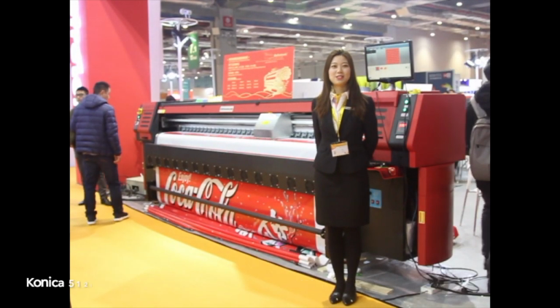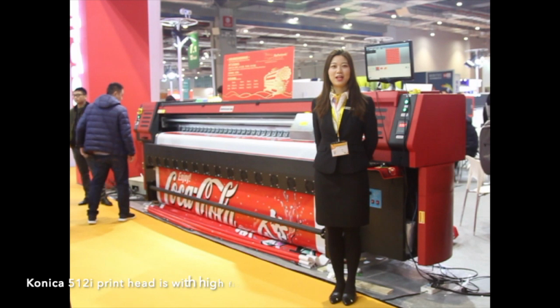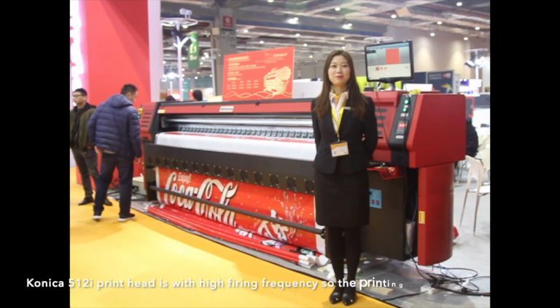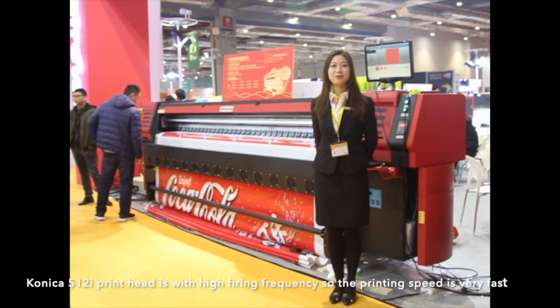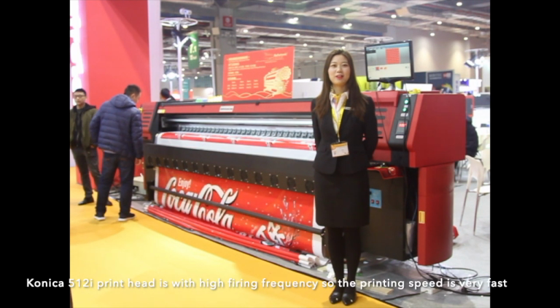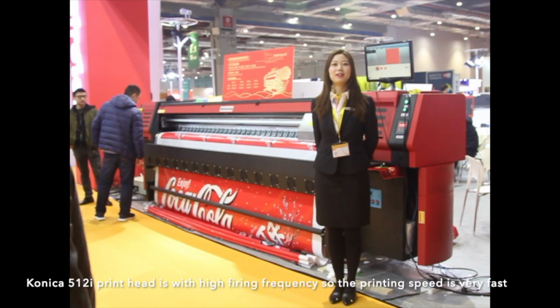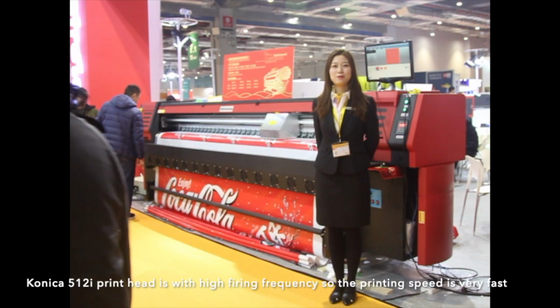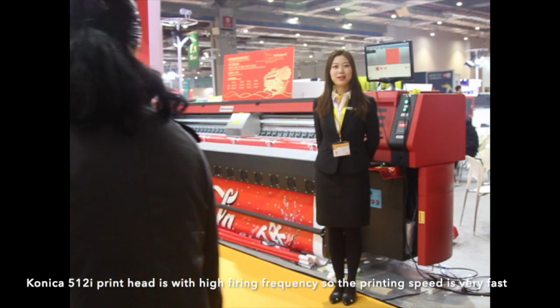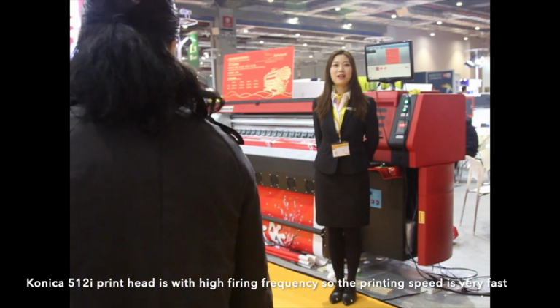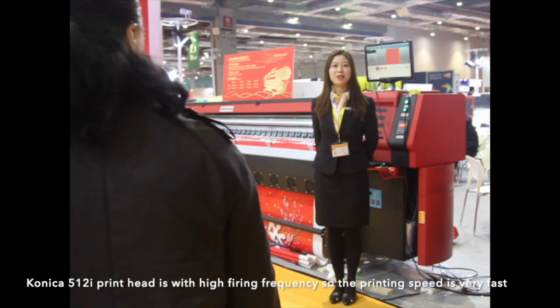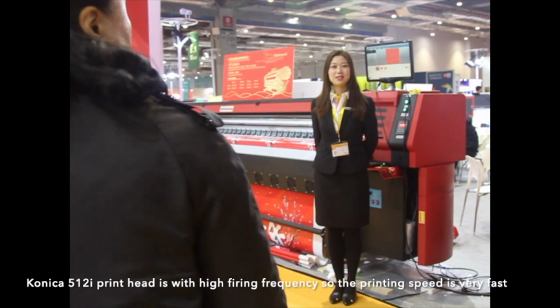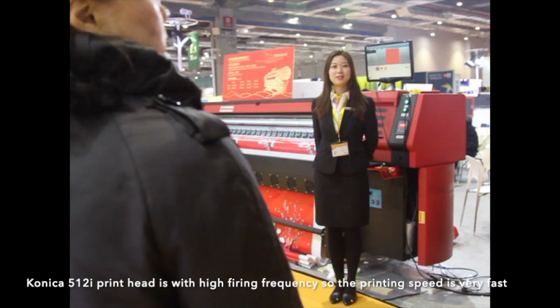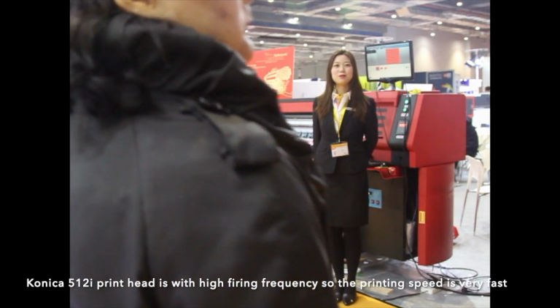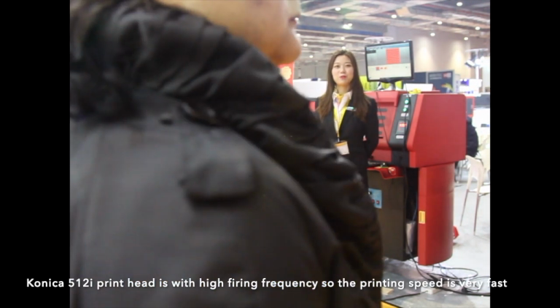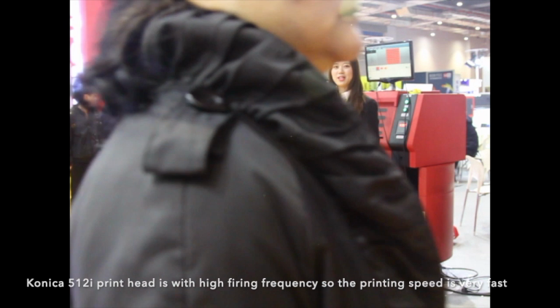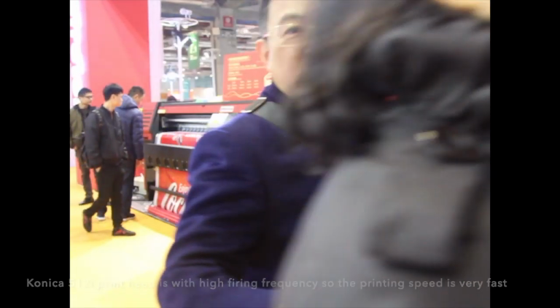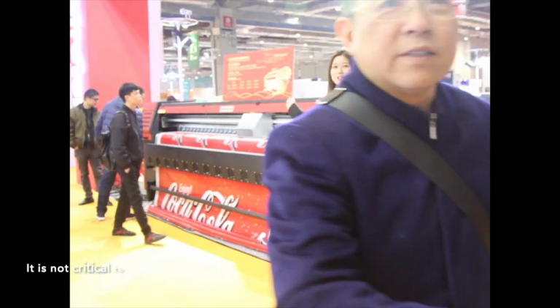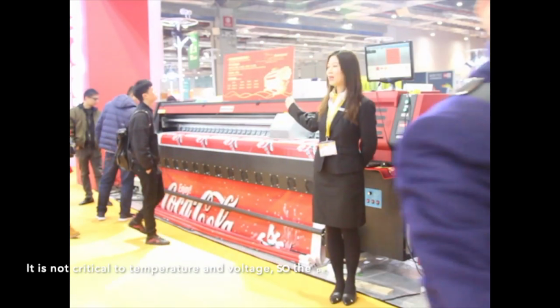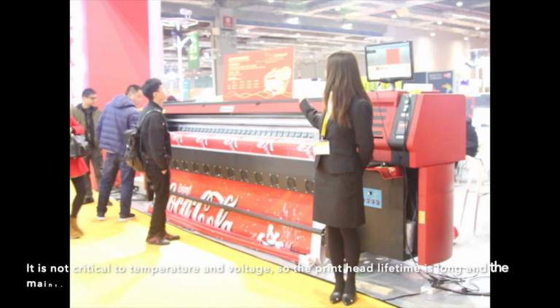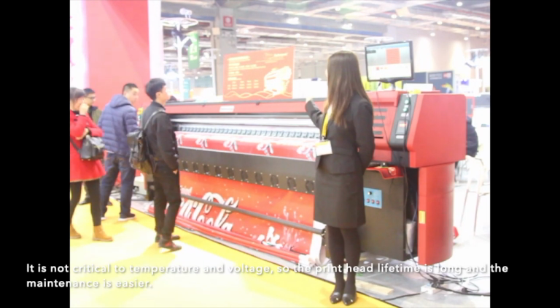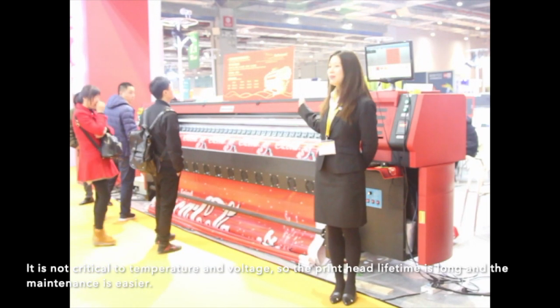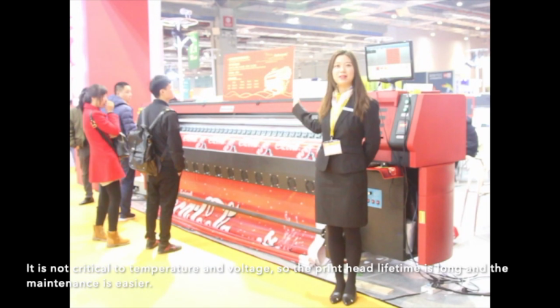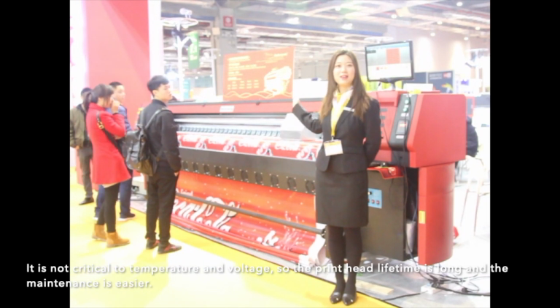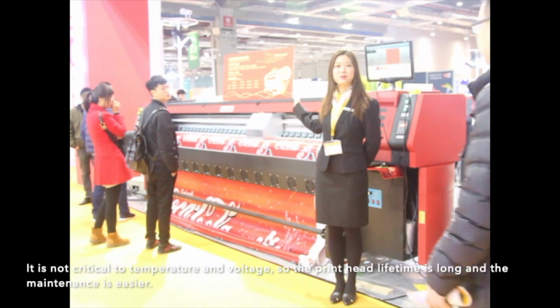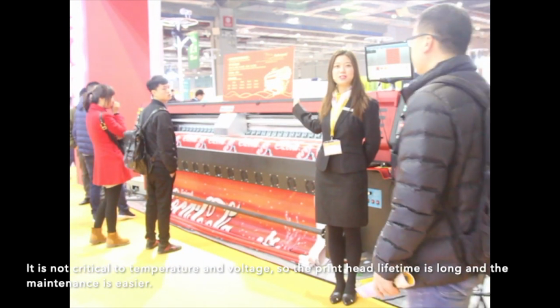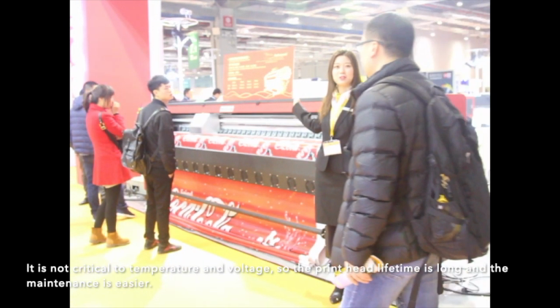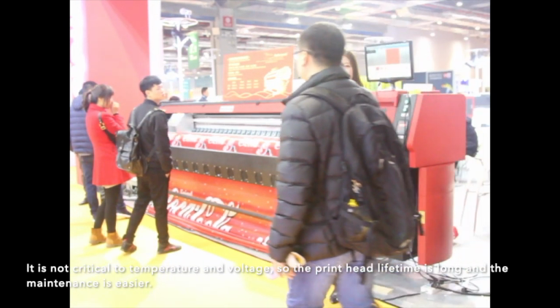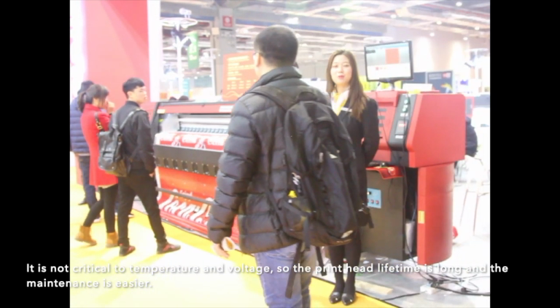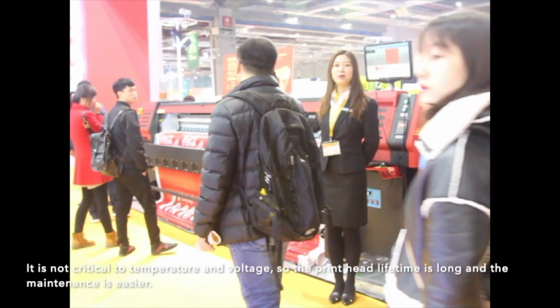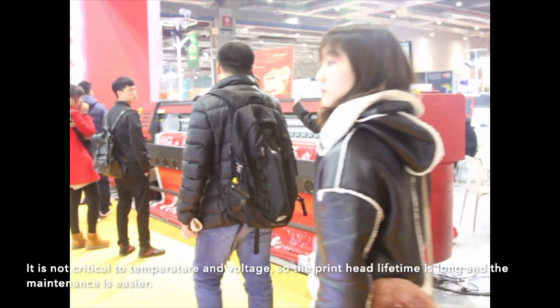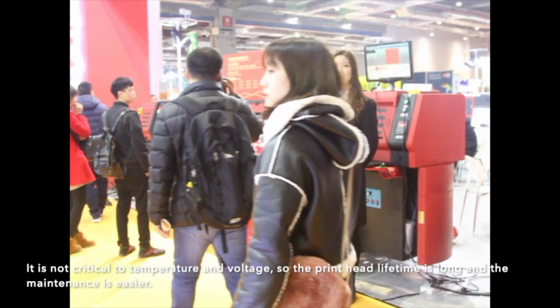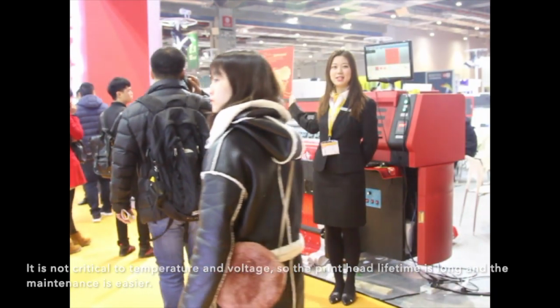The Konica 512i printing head has high firing frequencies, so the printing speed is very fast. It is not sensitive to temperature and voltage, so the print head lifetime is long and the maintenance is easier.